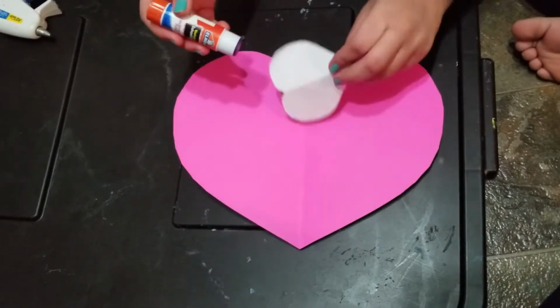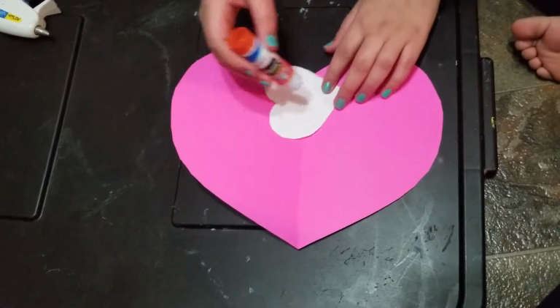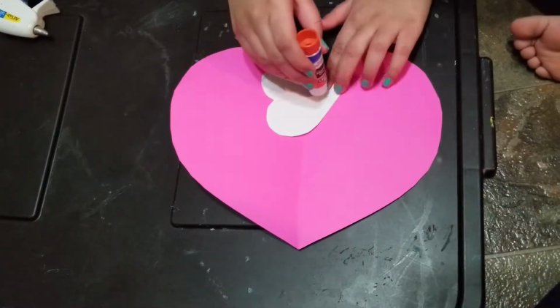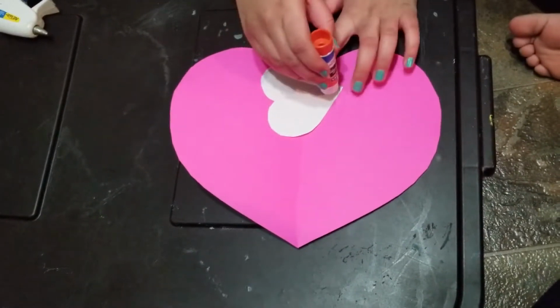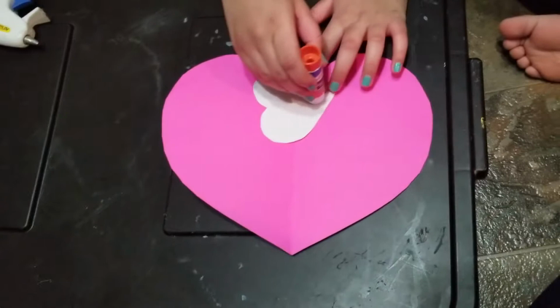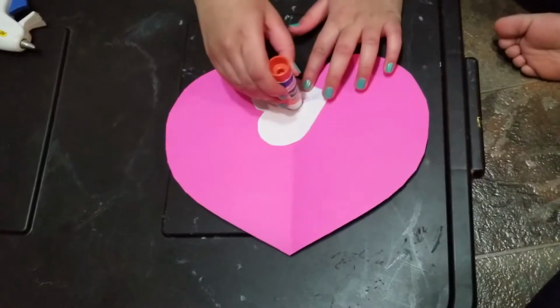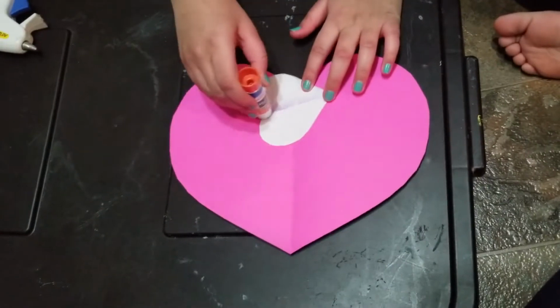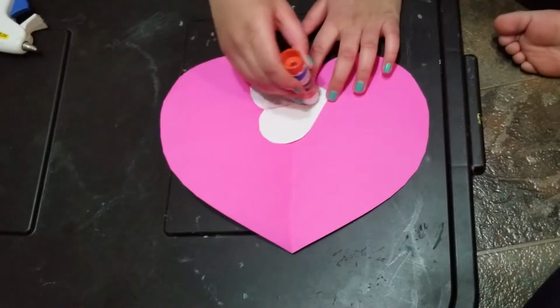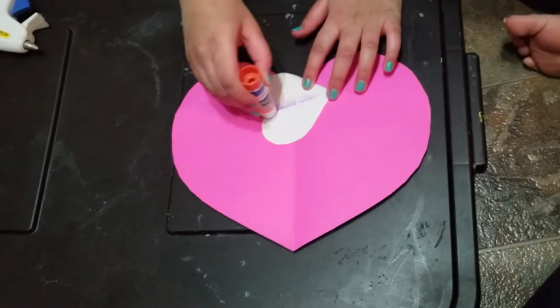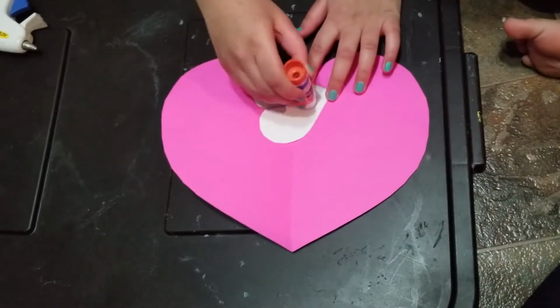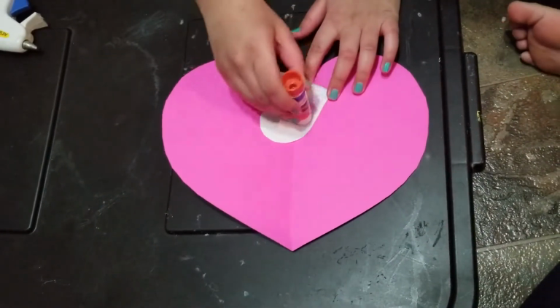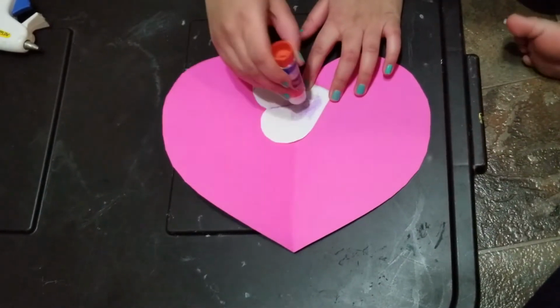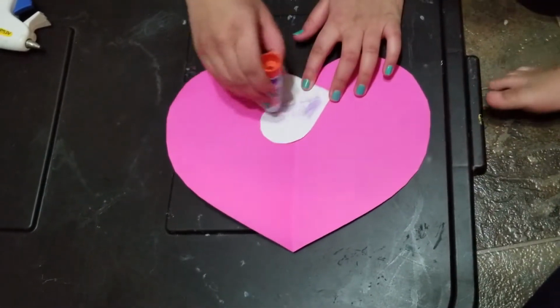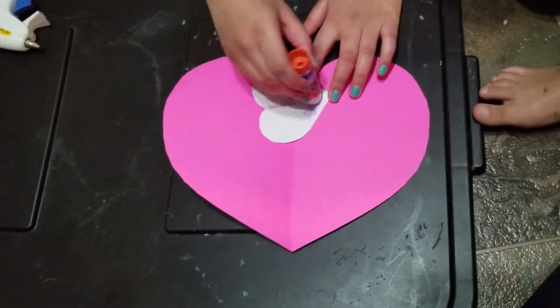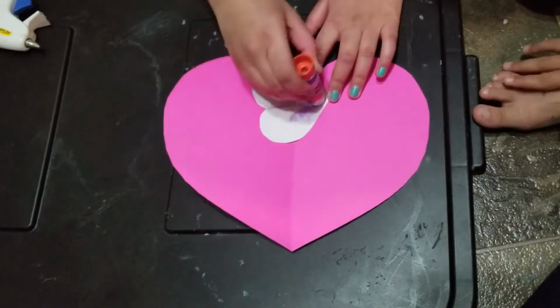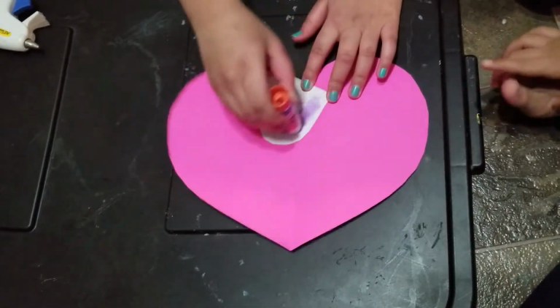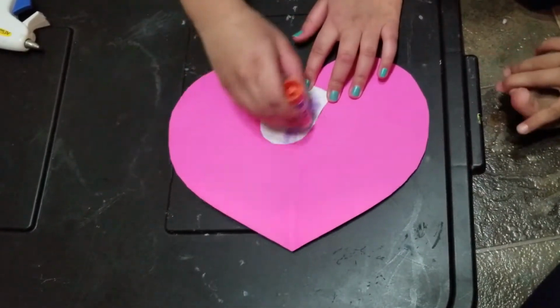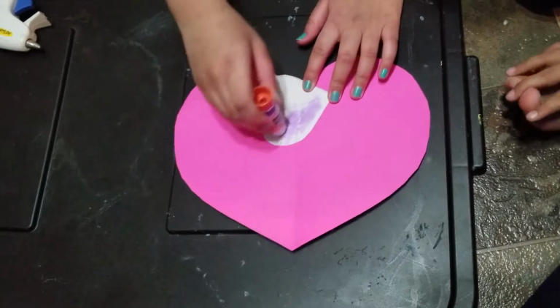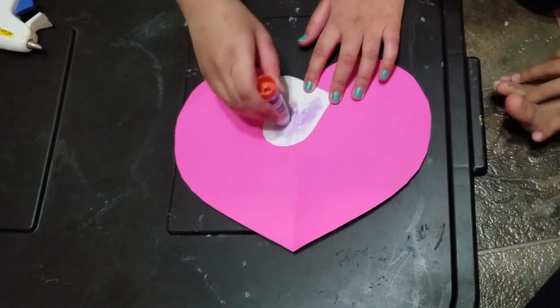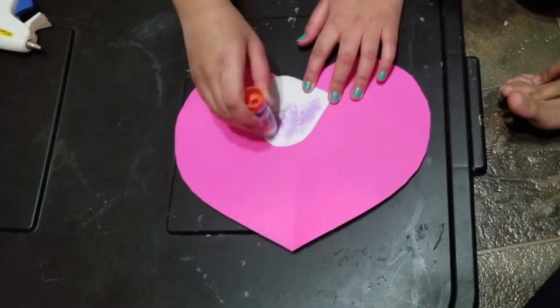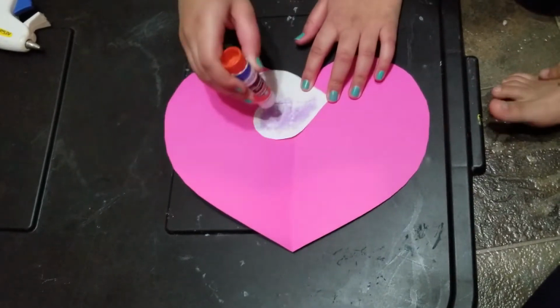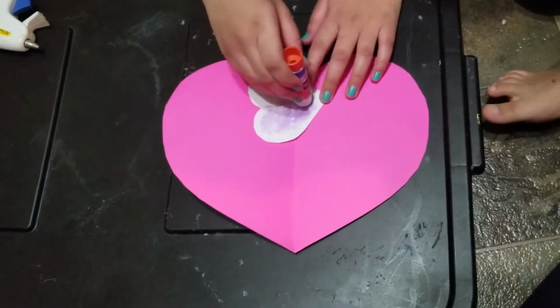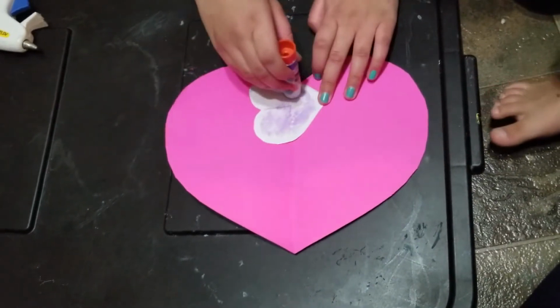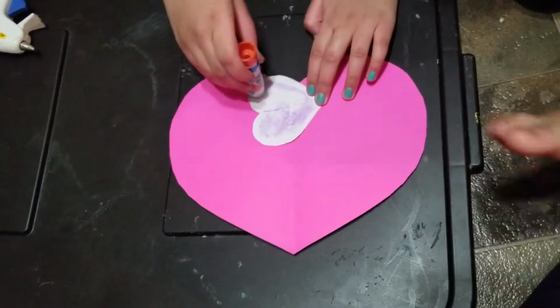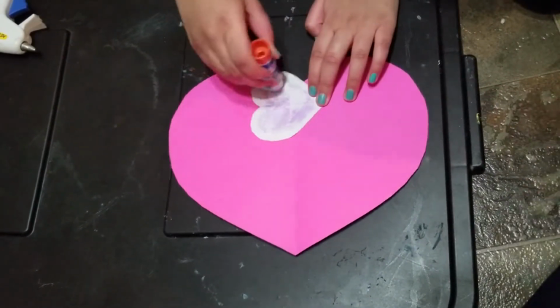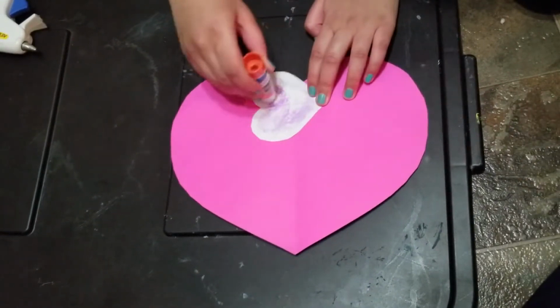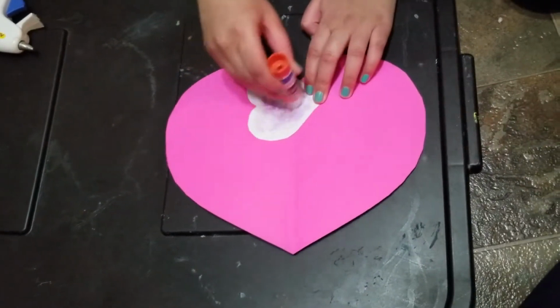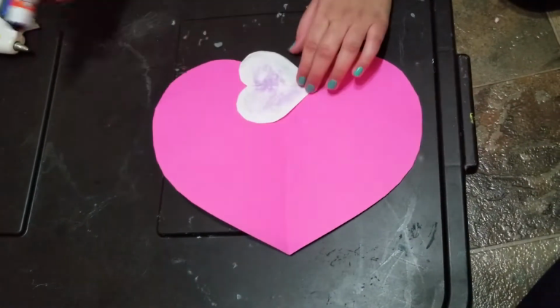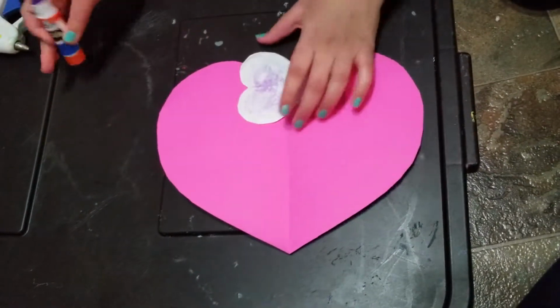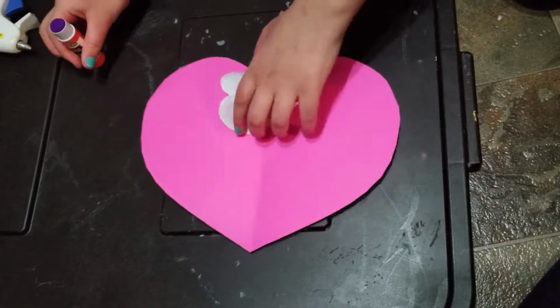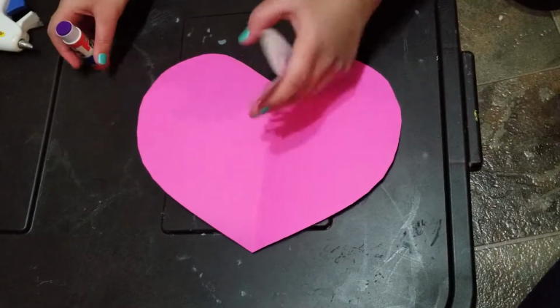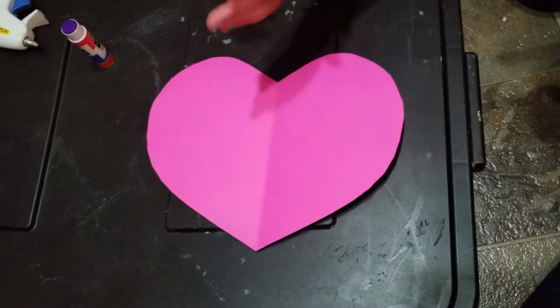I'm going to glue this on with a glue stick. You can just do it over here to make it like a butterfly, but I prefer doing it this way. This kind of looks like an apple already.